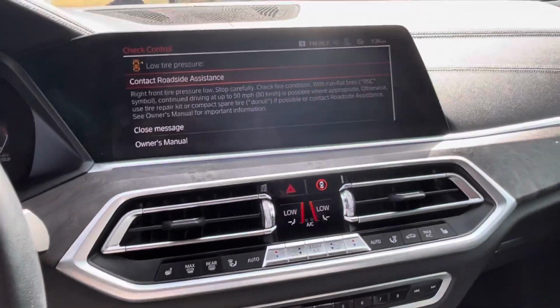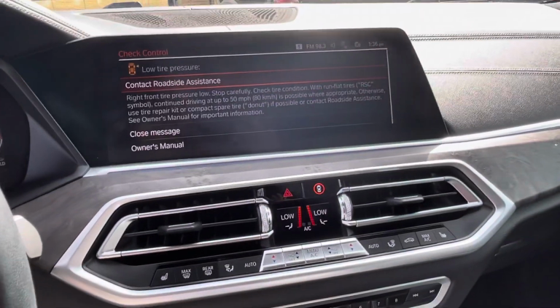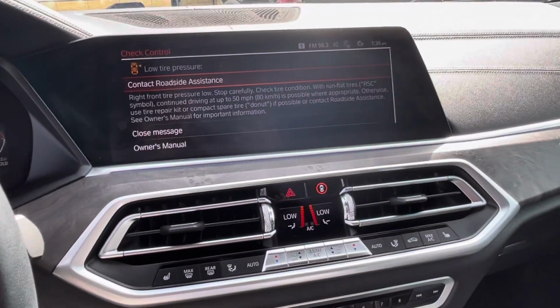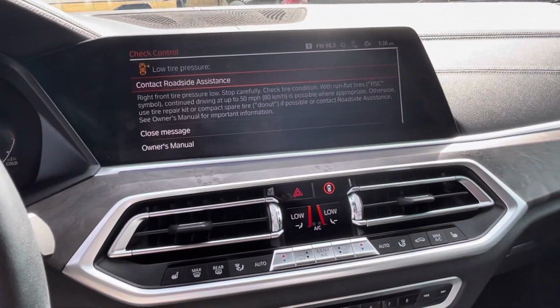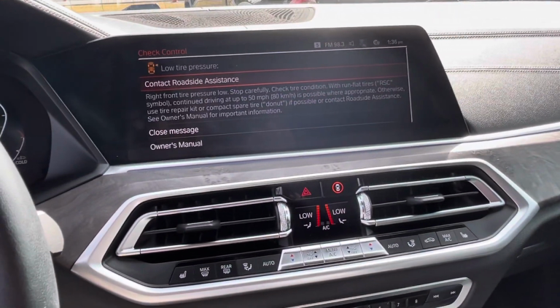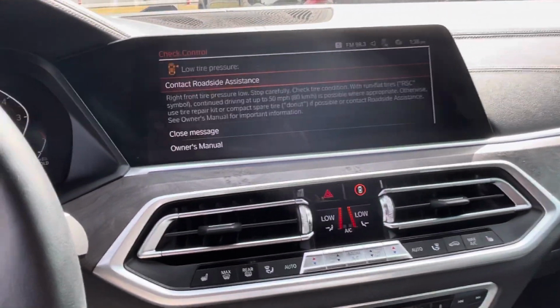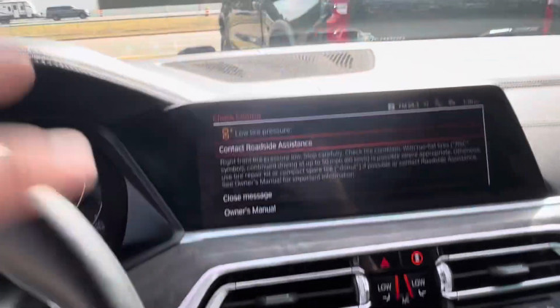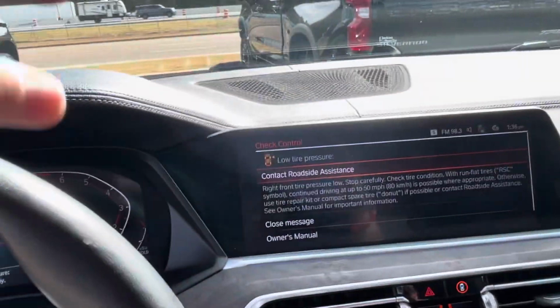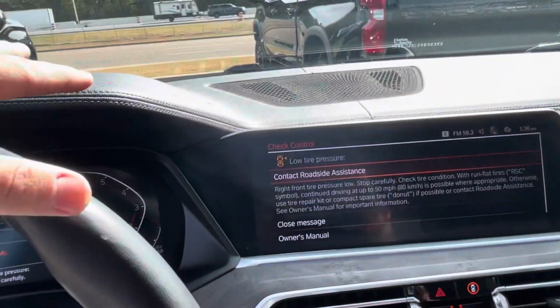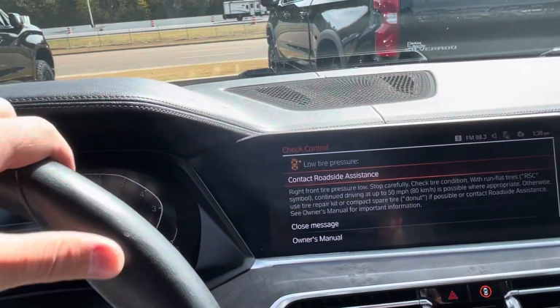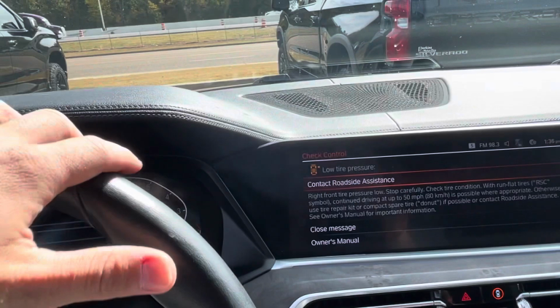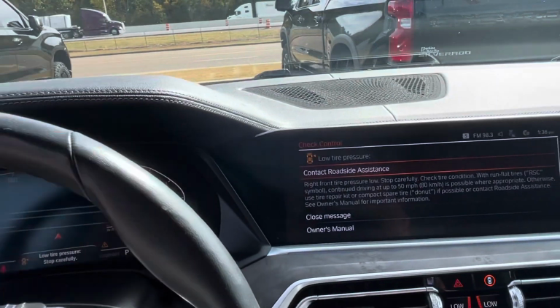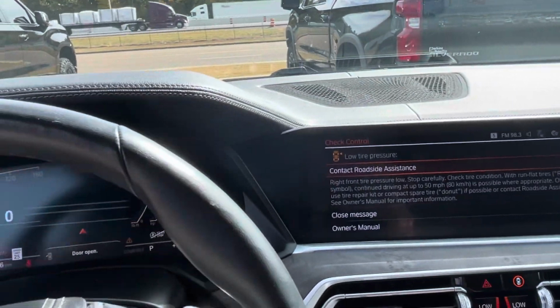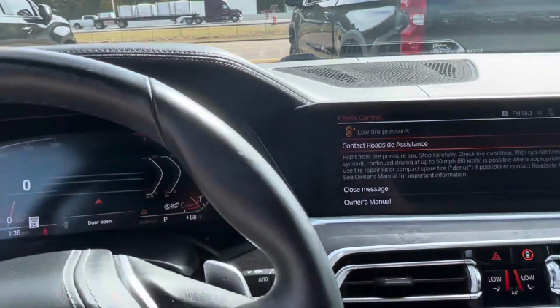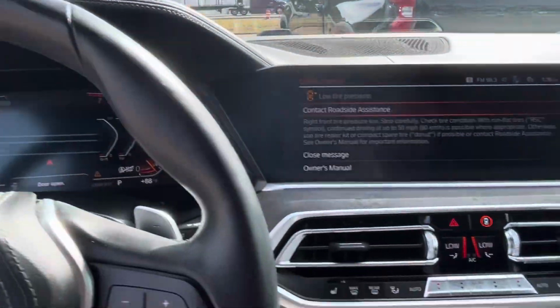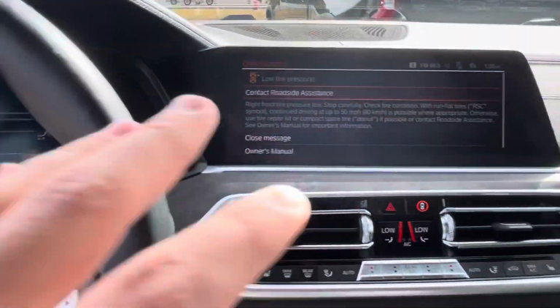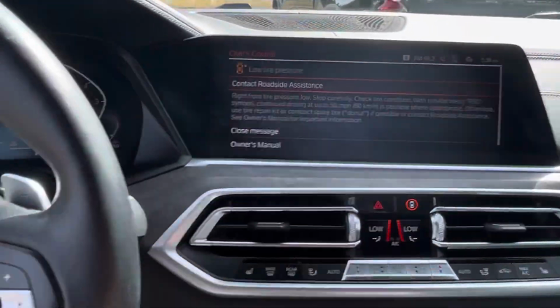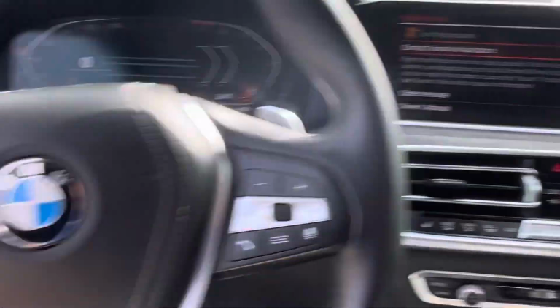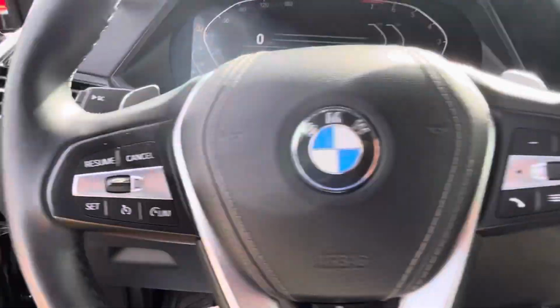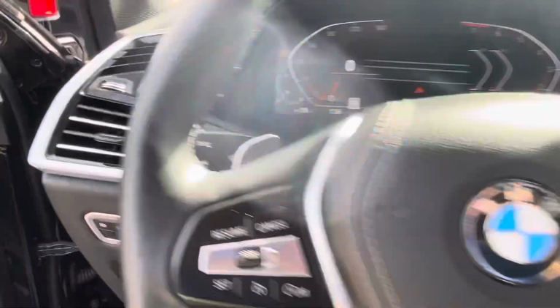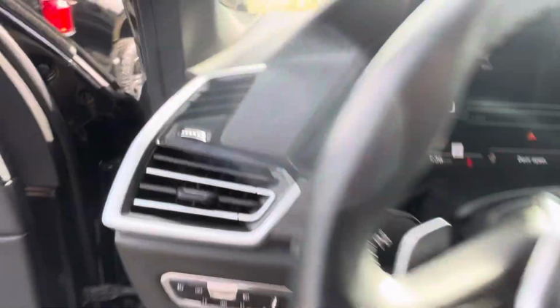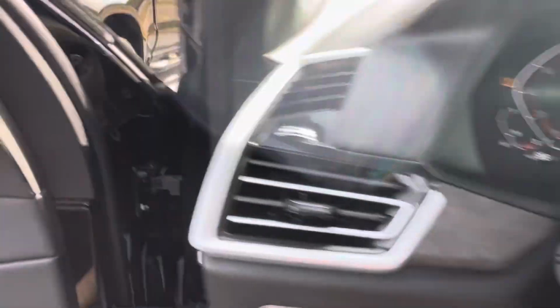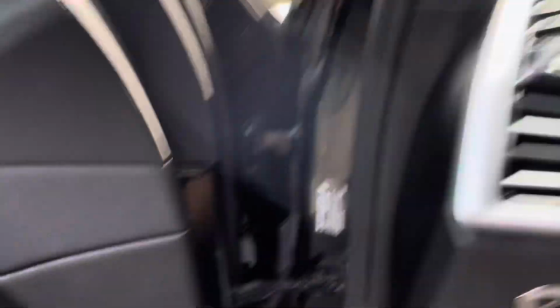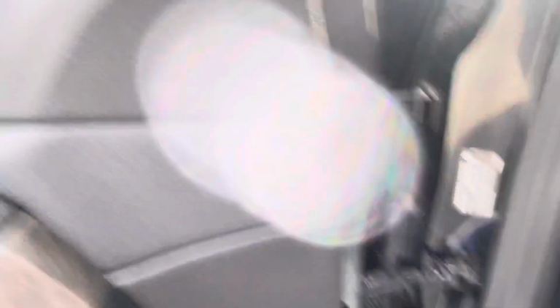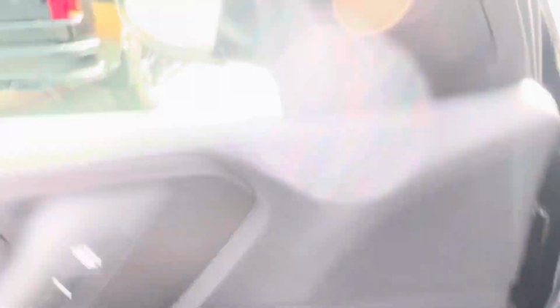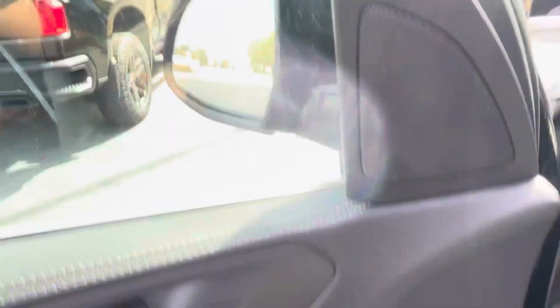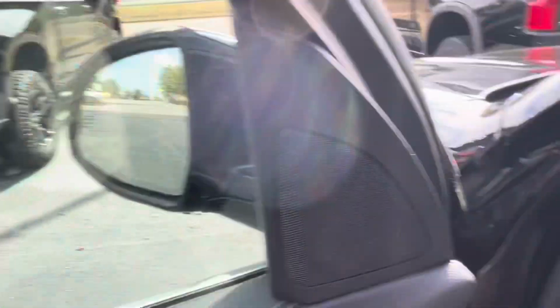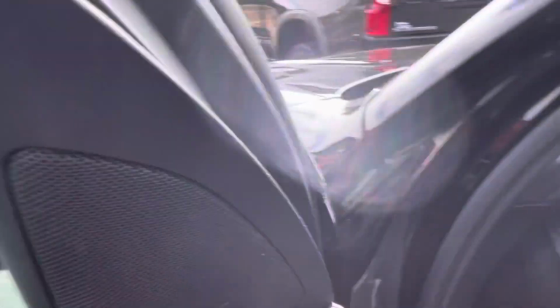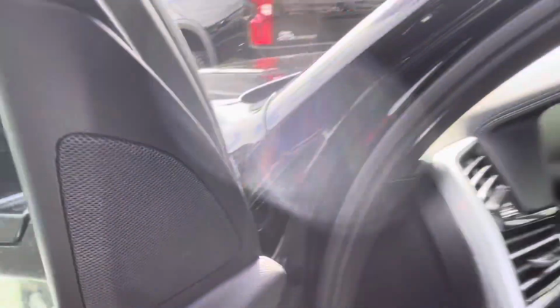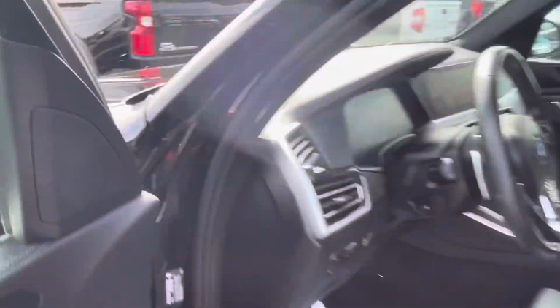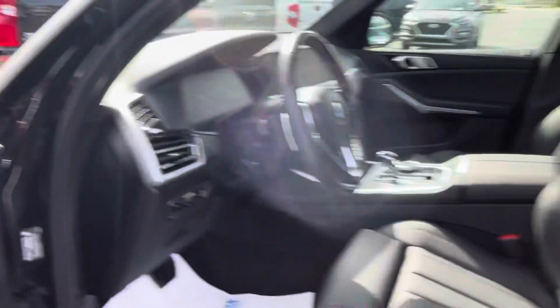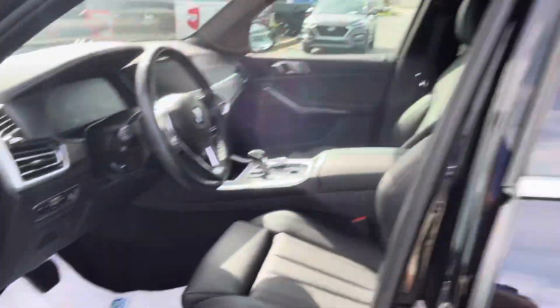All of that is going to be covered under the warranty, as well as anything under the hood — engine, transmission, AC, anything power-related or mechanically related.